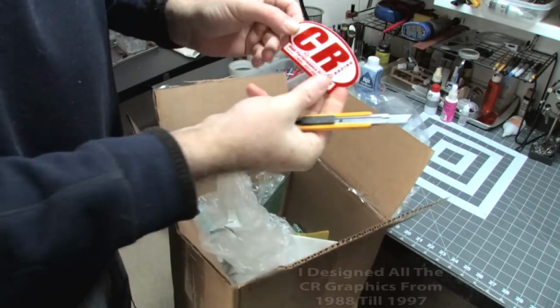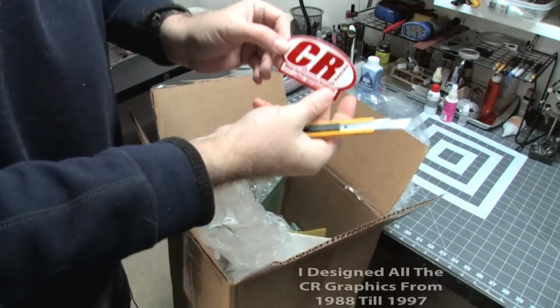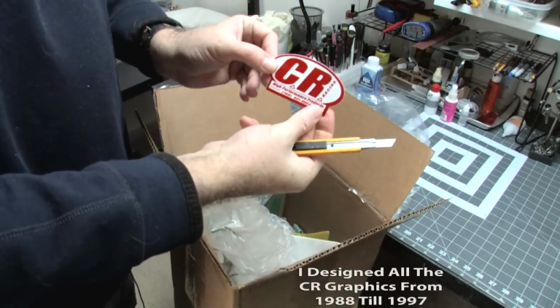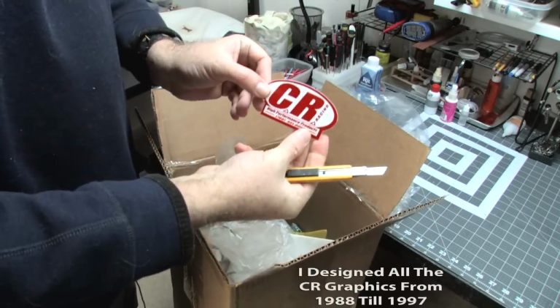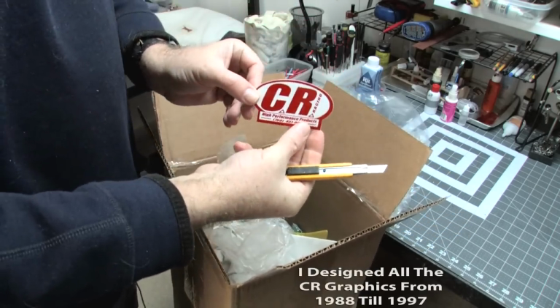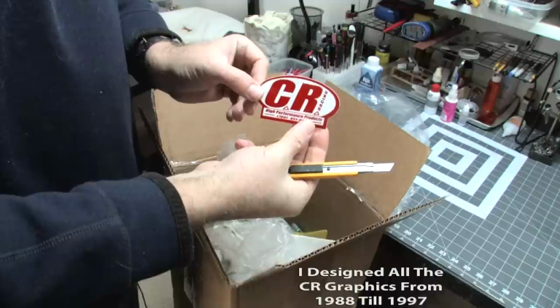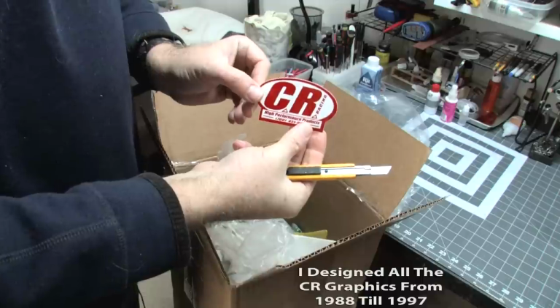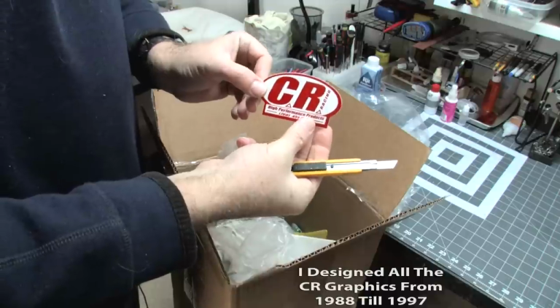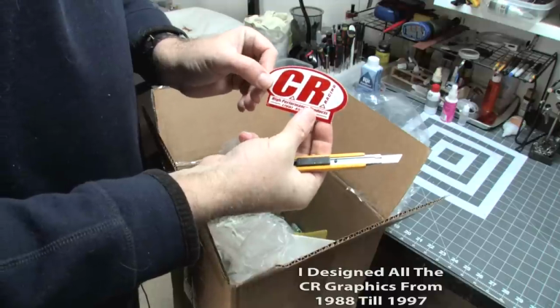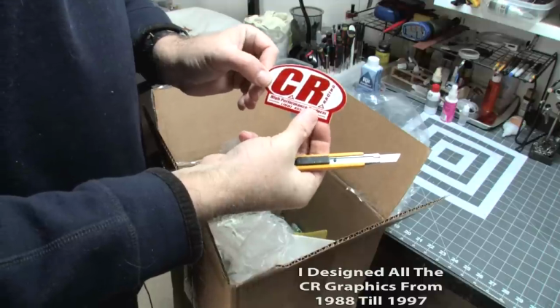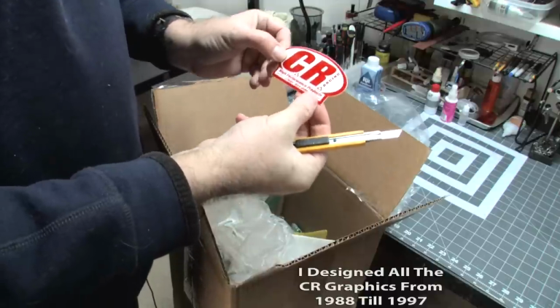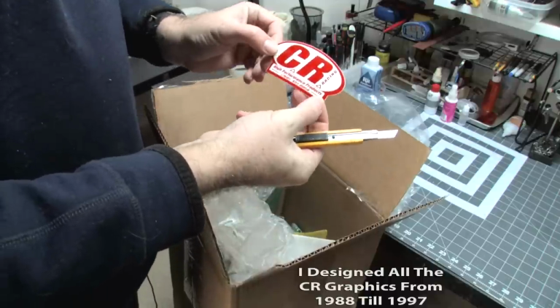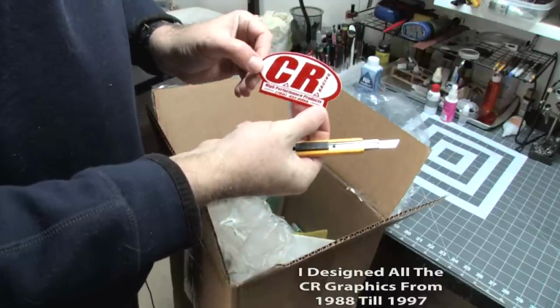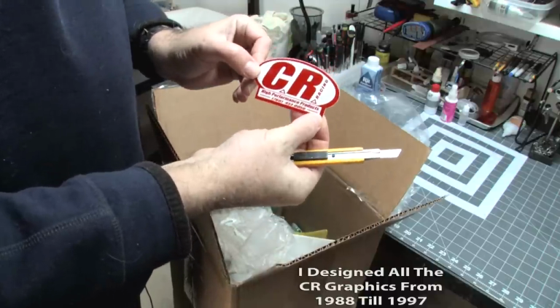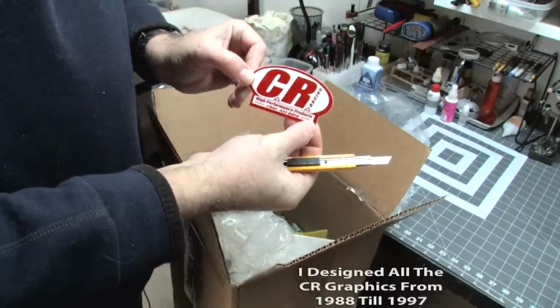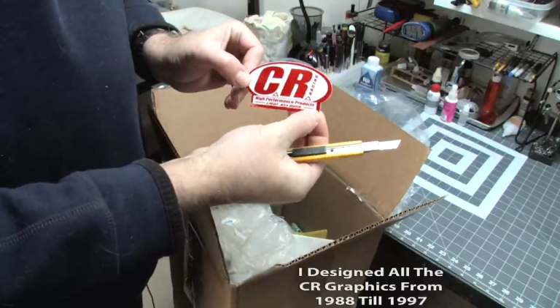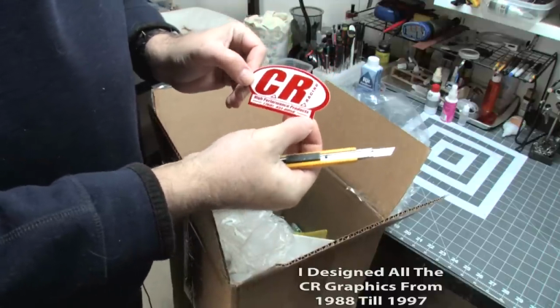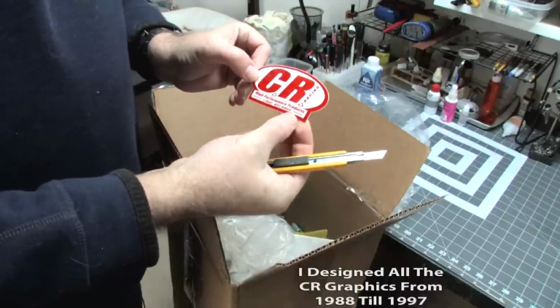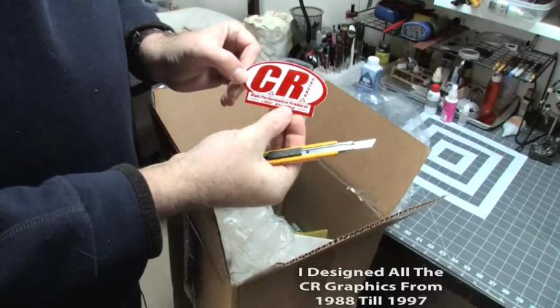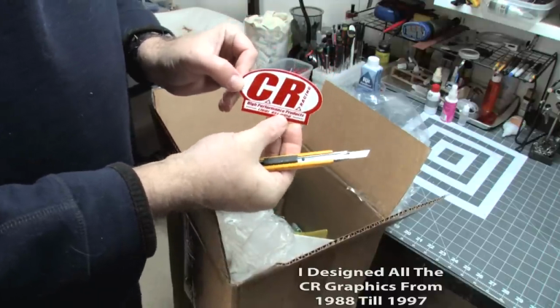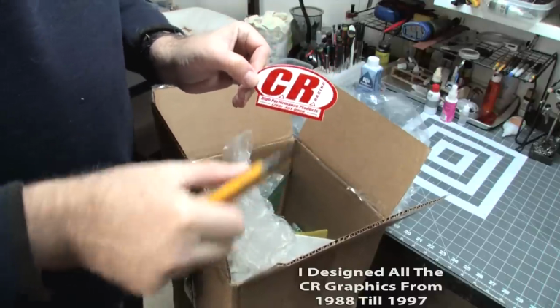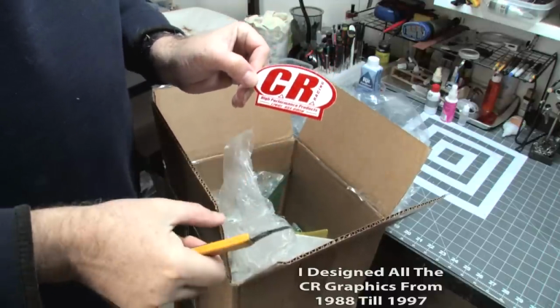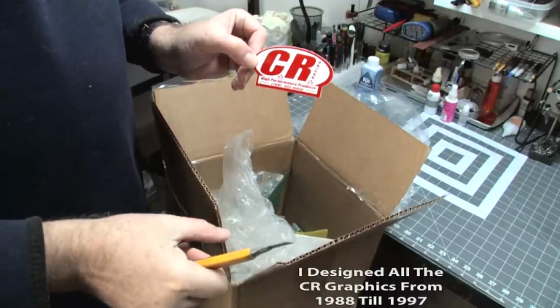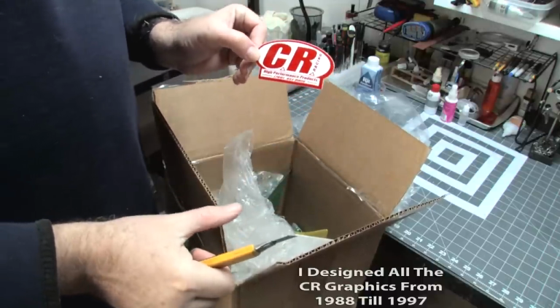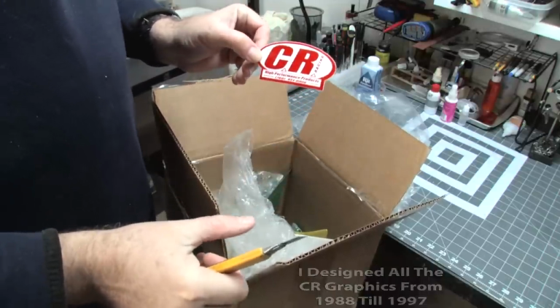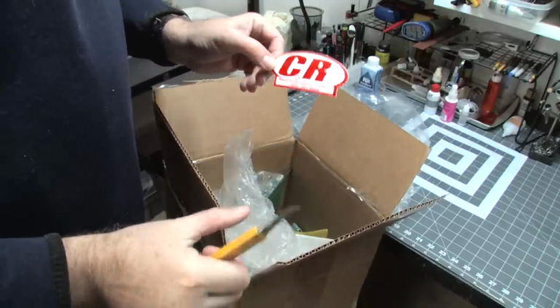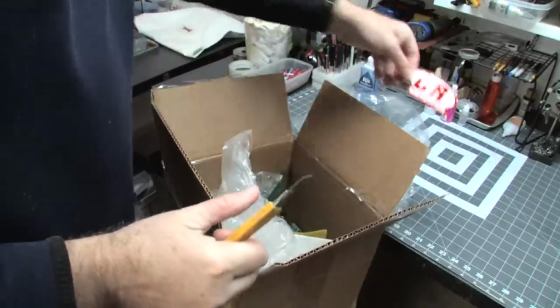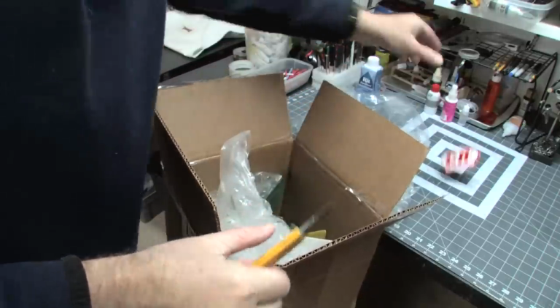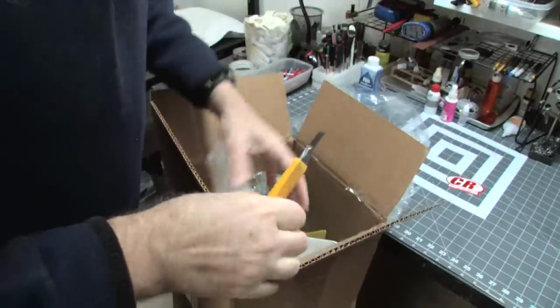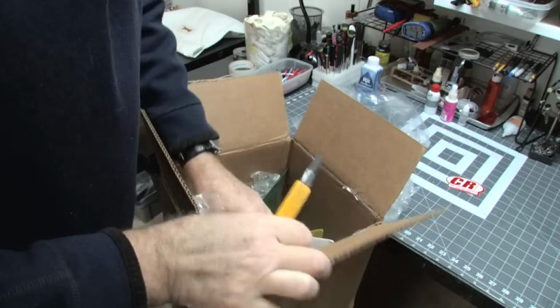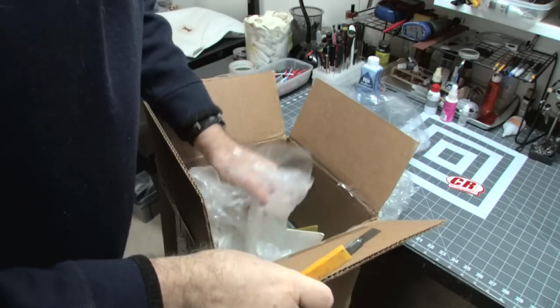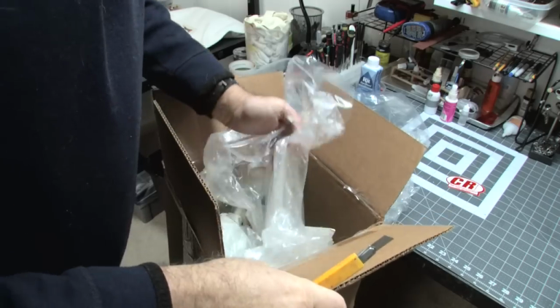First item — an official CR sticker. I still have a couple of these, but this is definitely a vintage CR aircraft sticker from back in the day. Pretty cool.